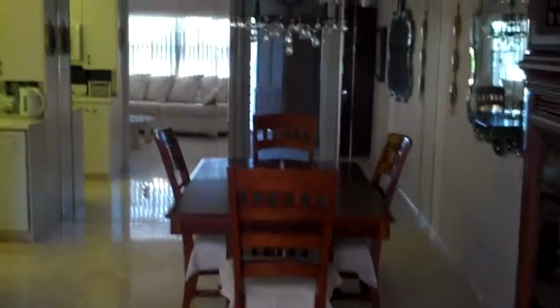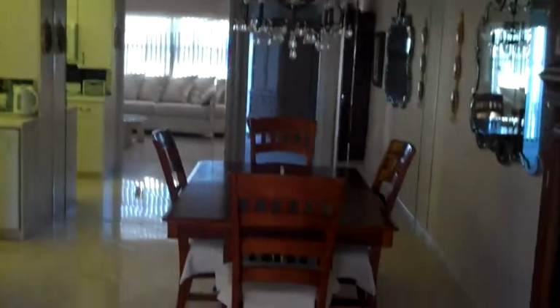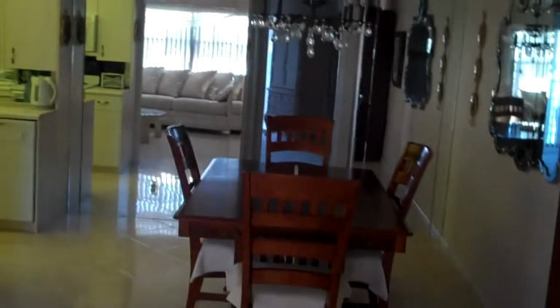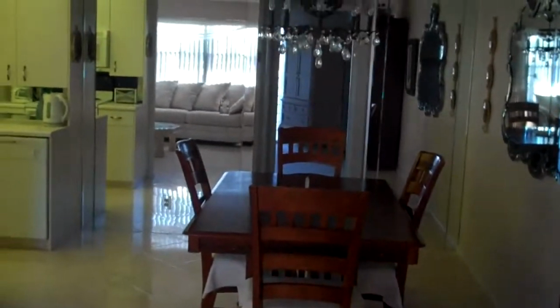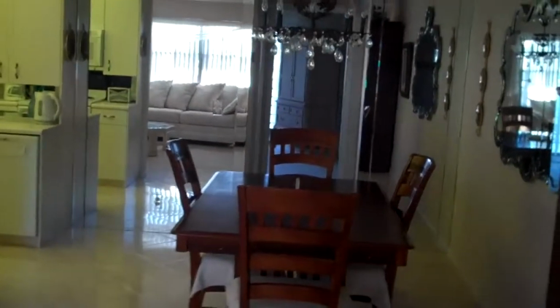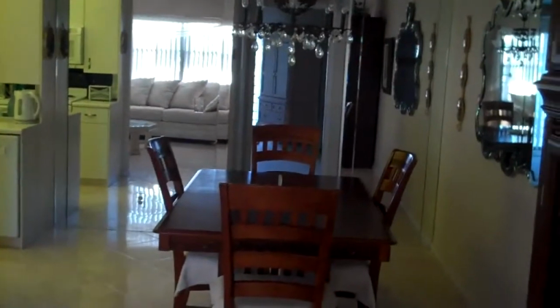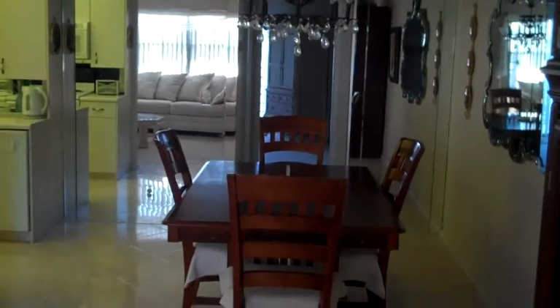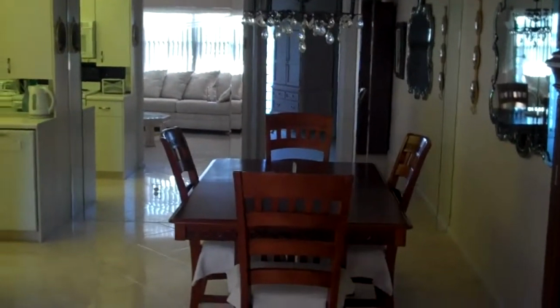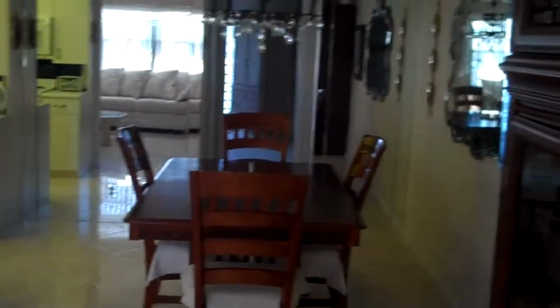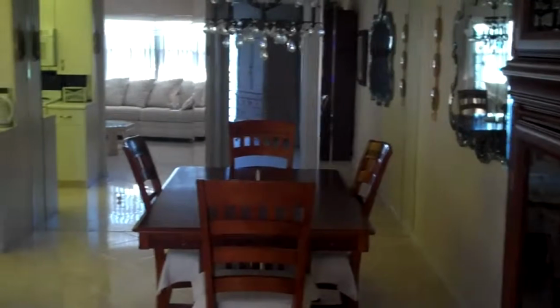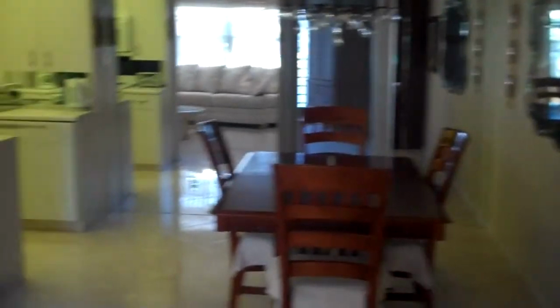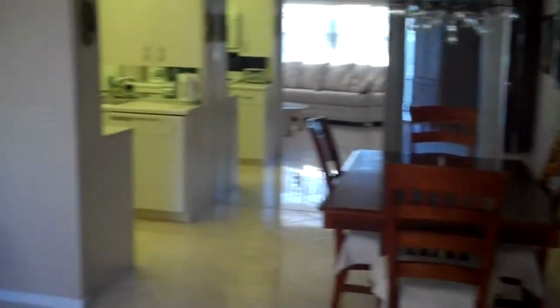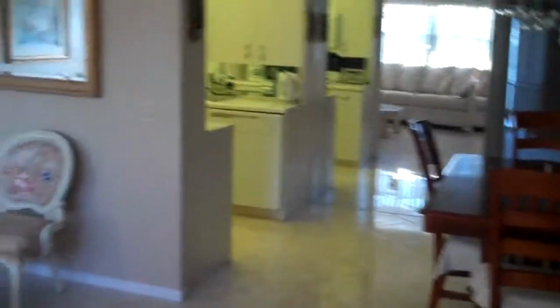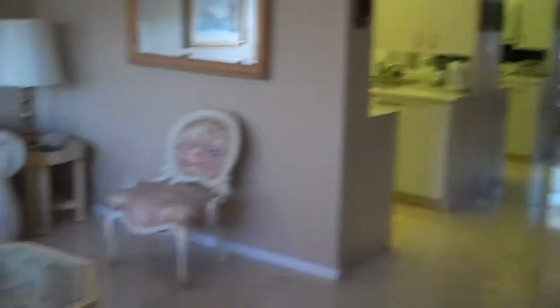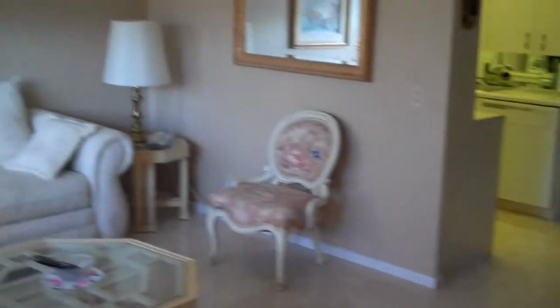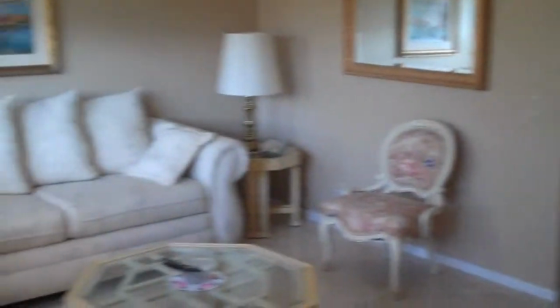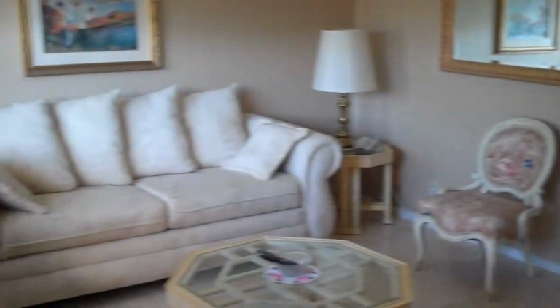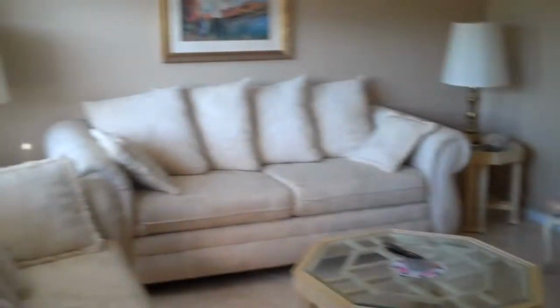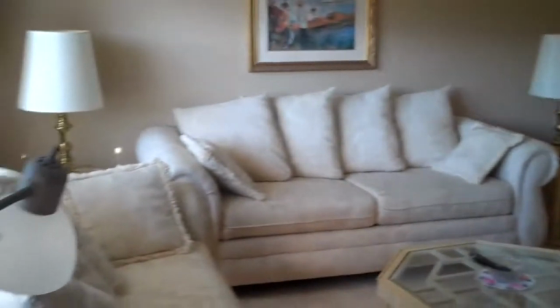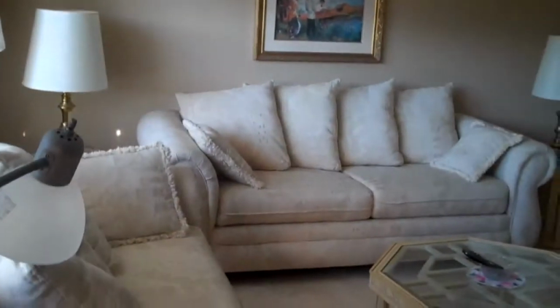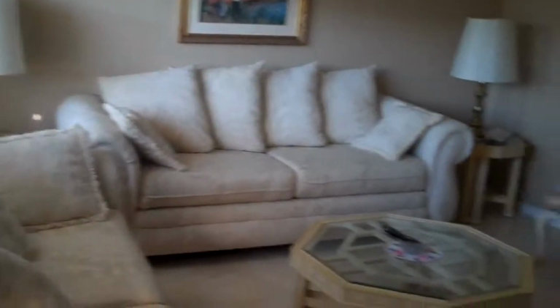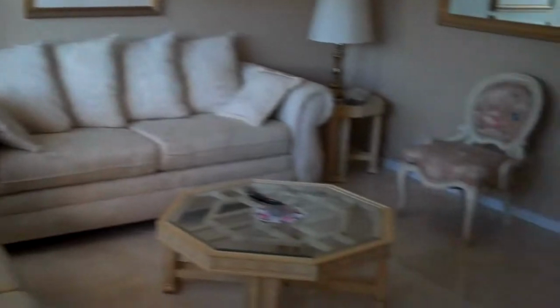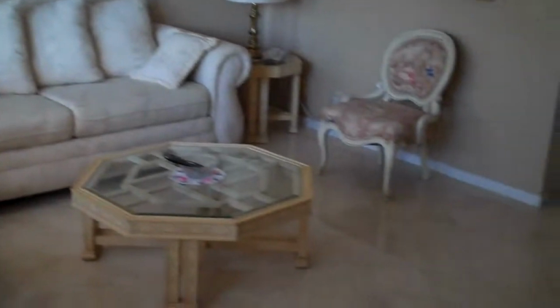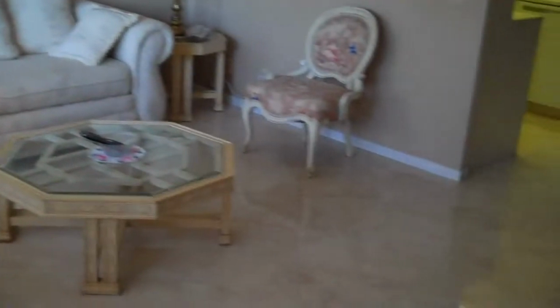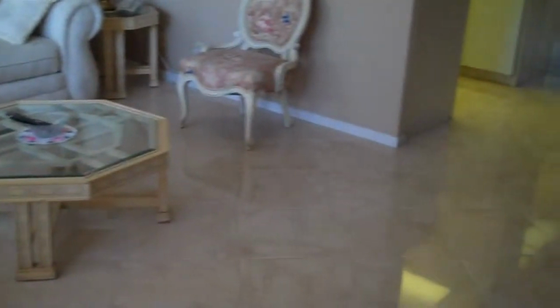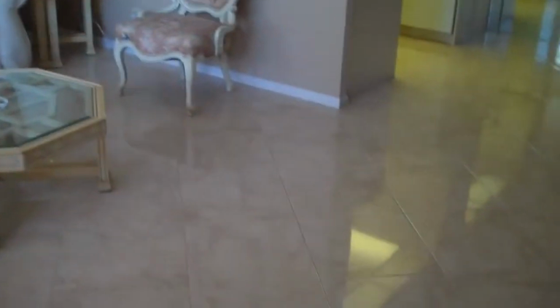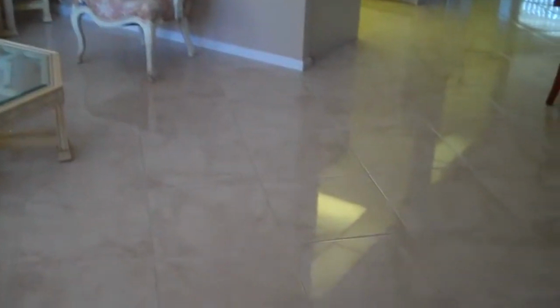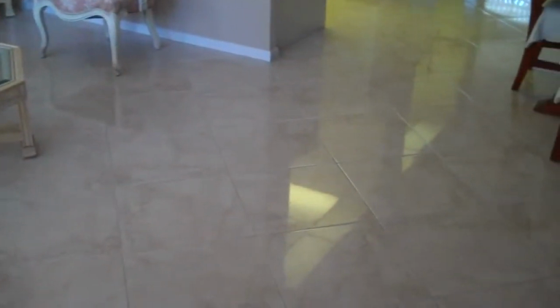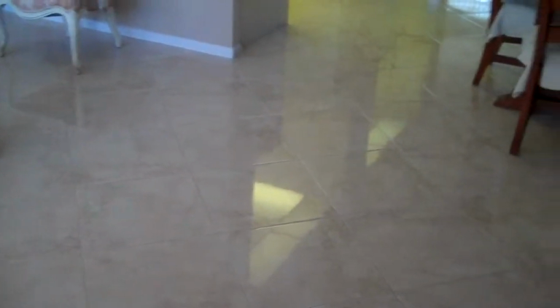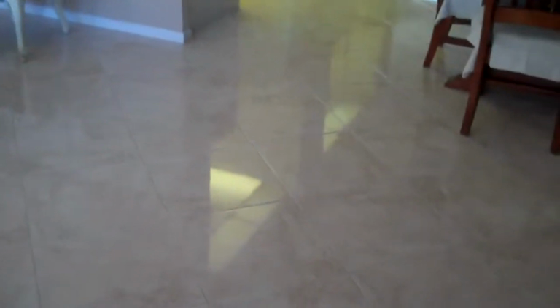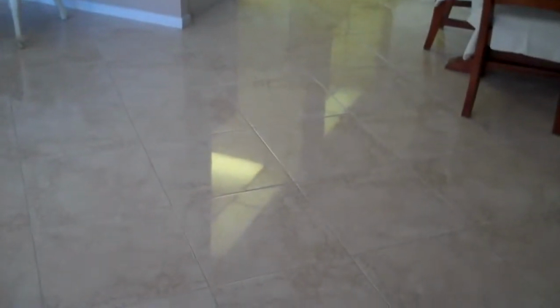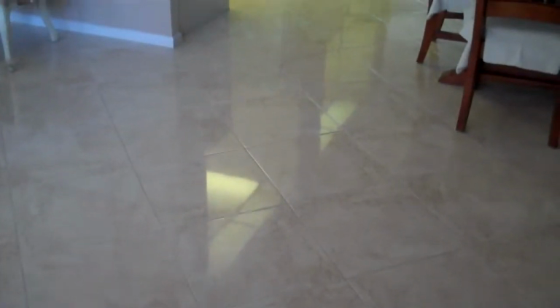2042 Cornwall C, second floor, one bedroom, one and a half bath, tastefully furnished with porcelain tile in the living area.